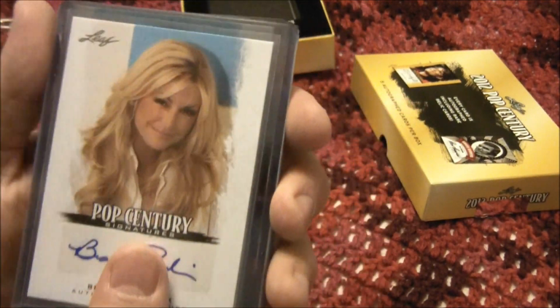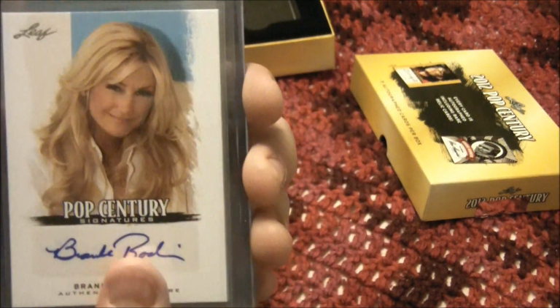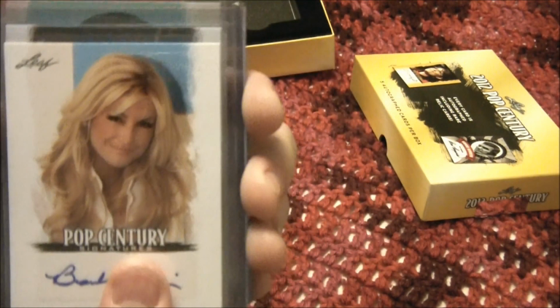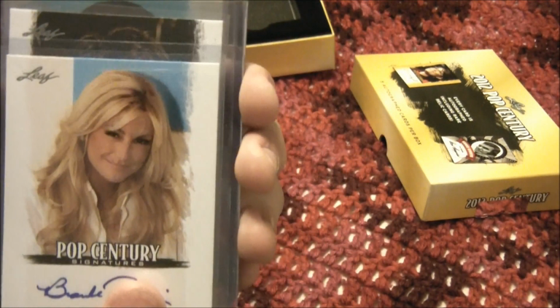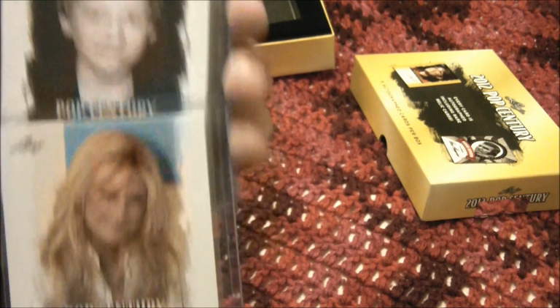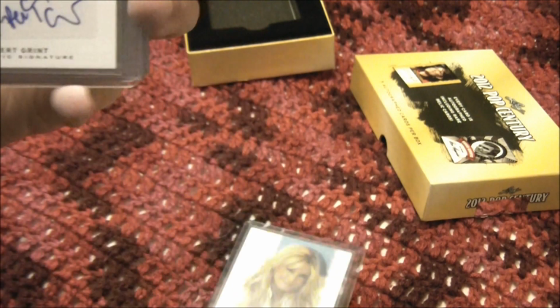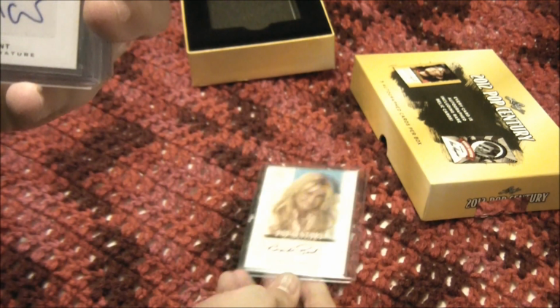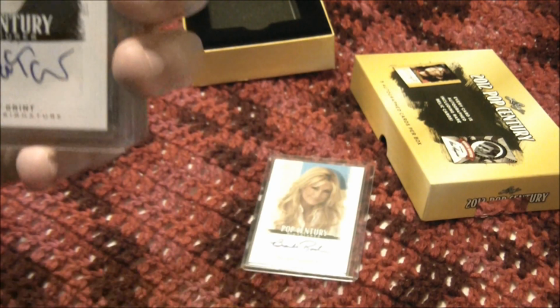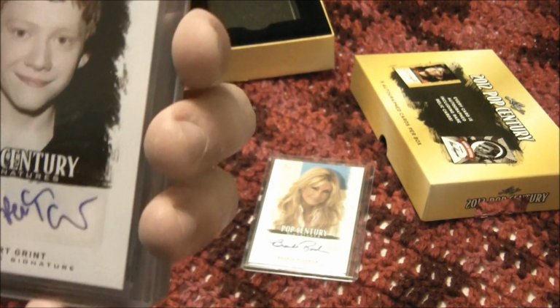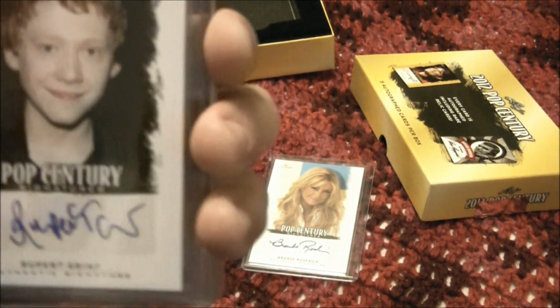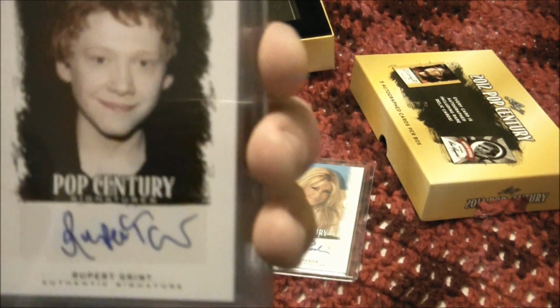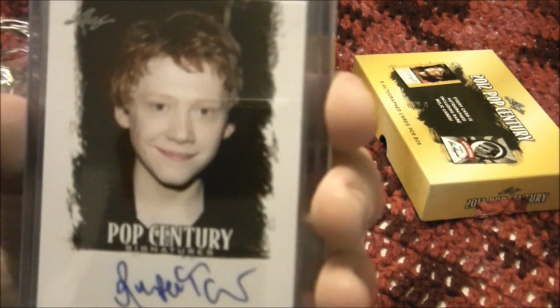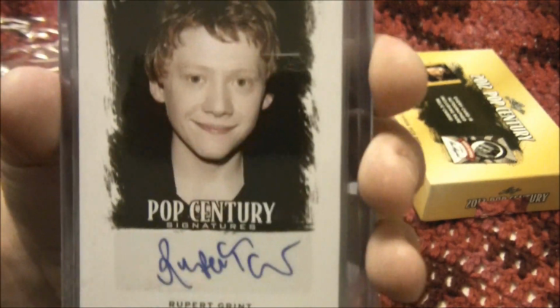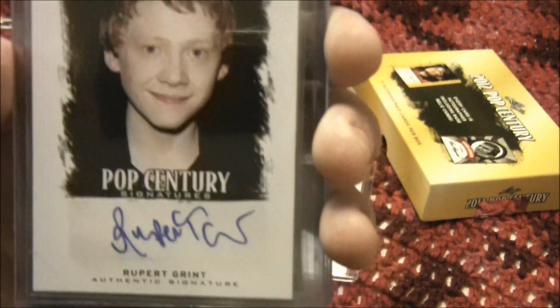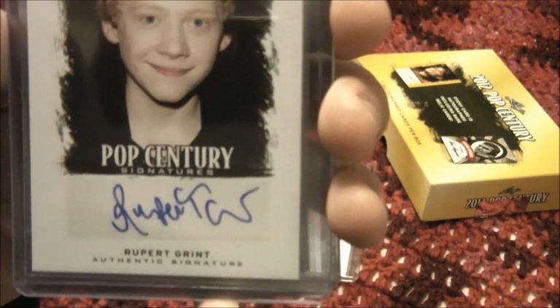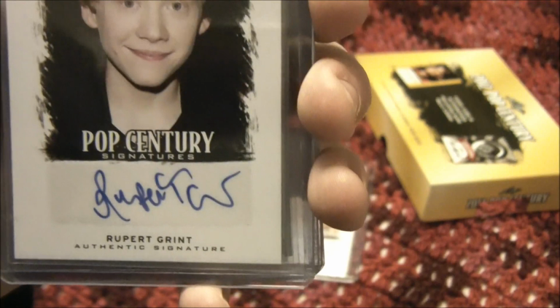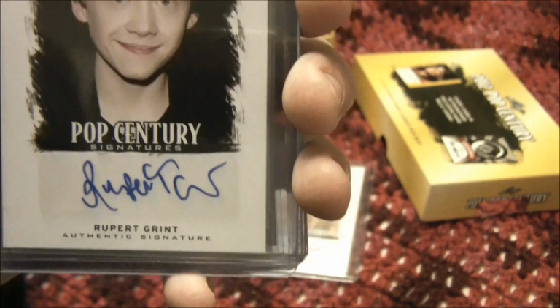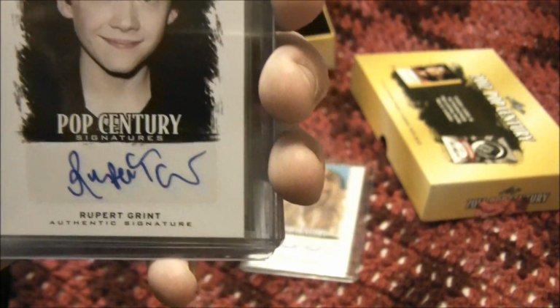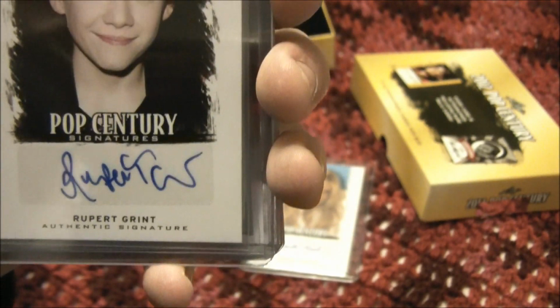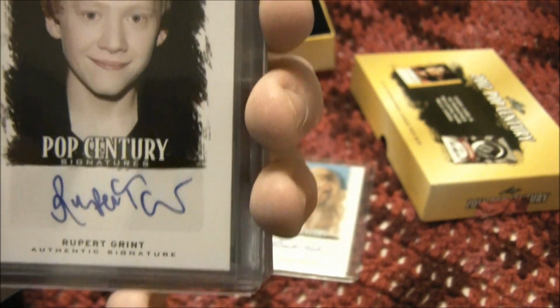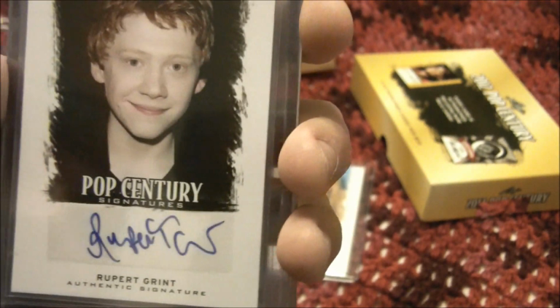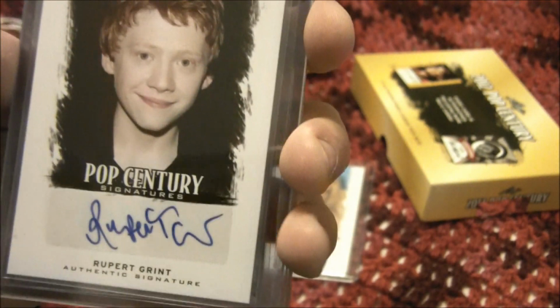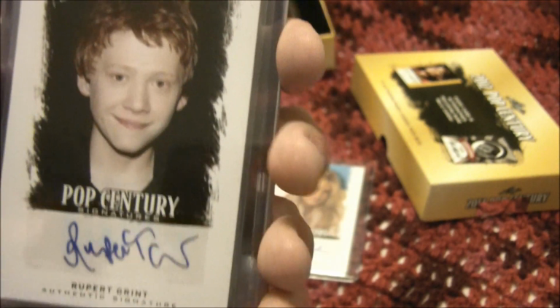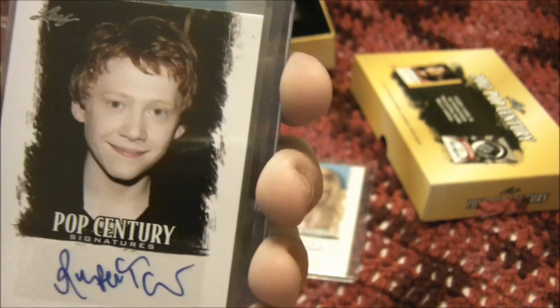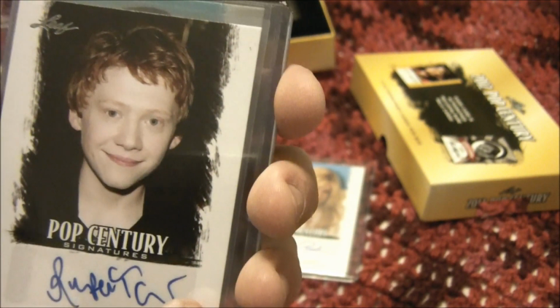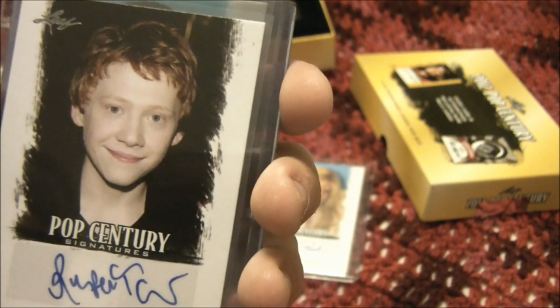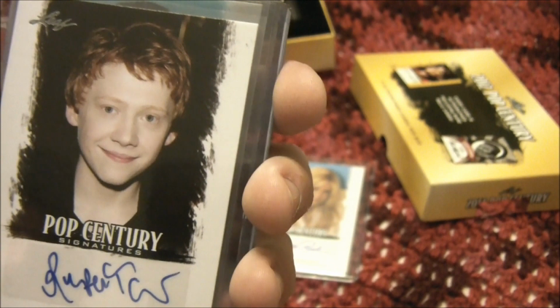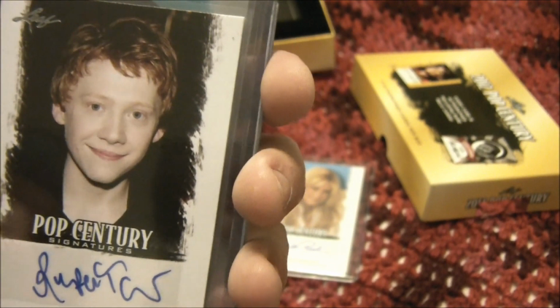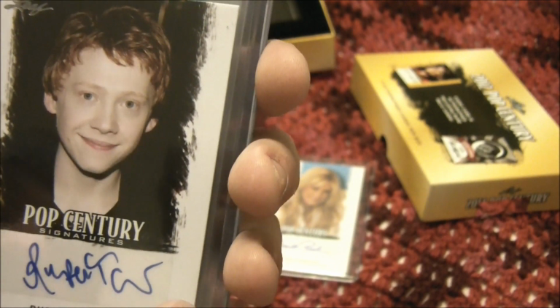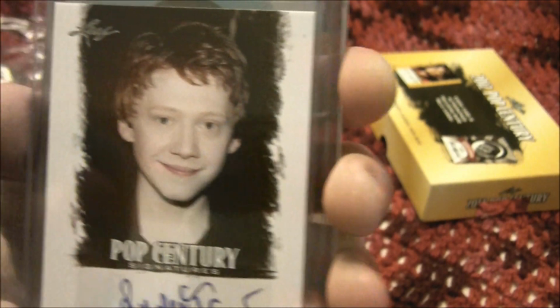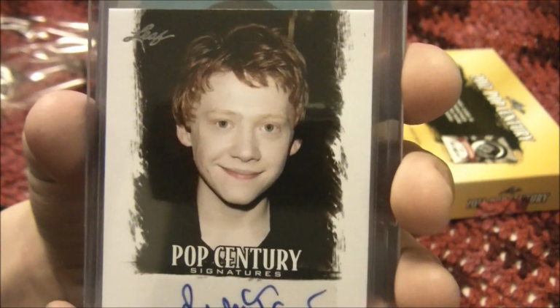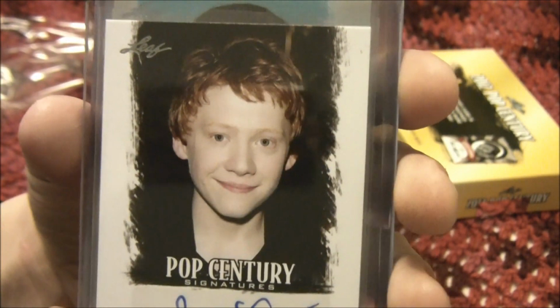And the next one is Rupert Grint. Love that little dude from Harry Potter — Ron Weasley, you know what I mean? Gotta love him.